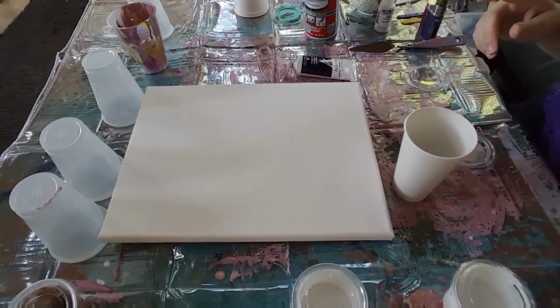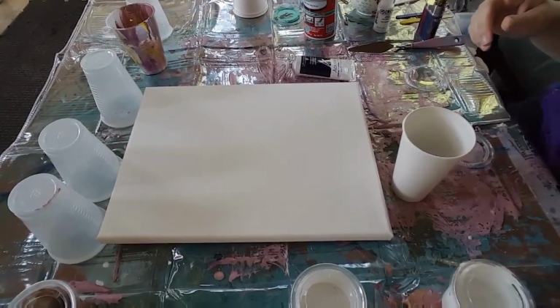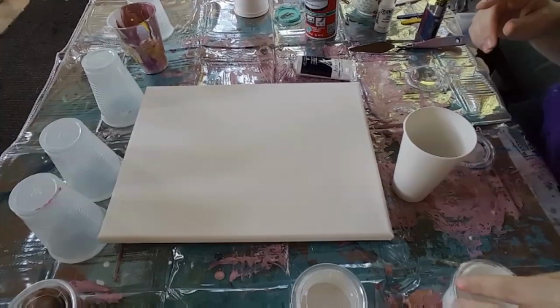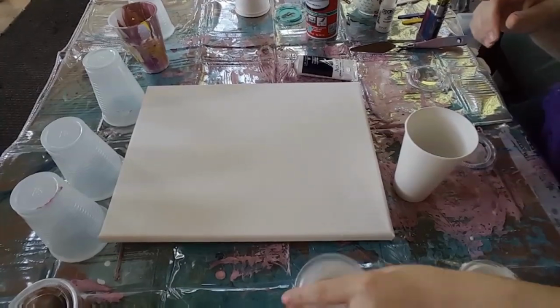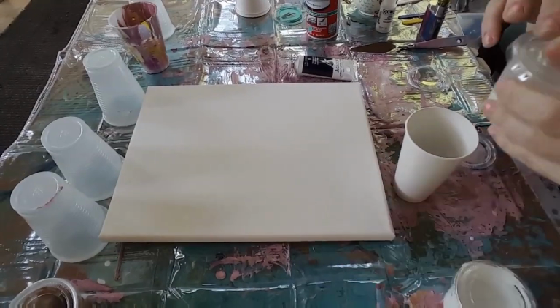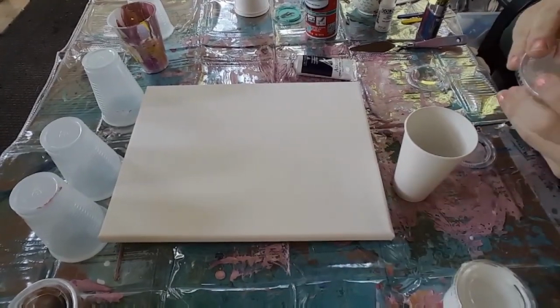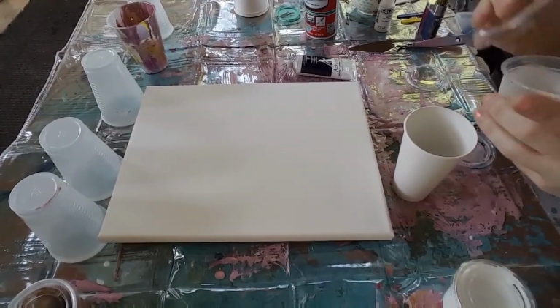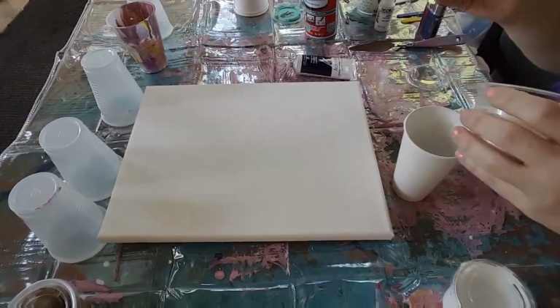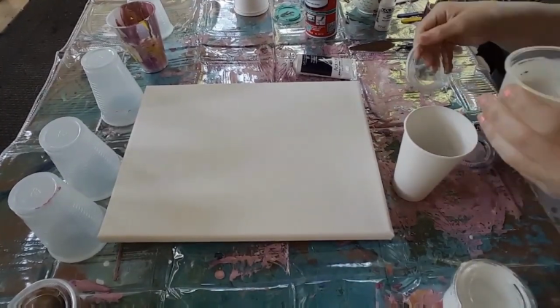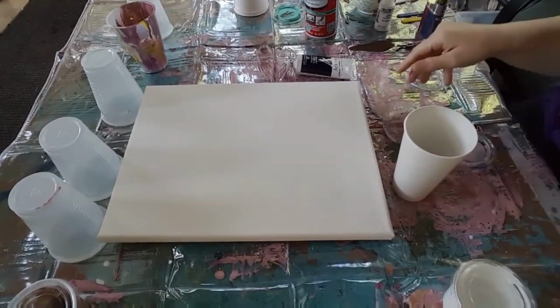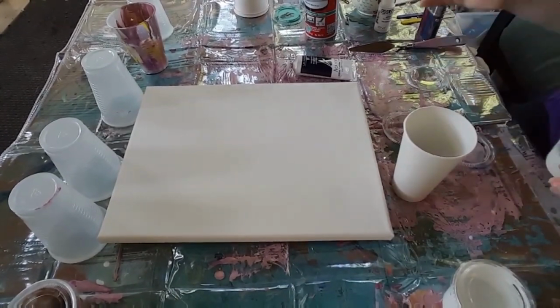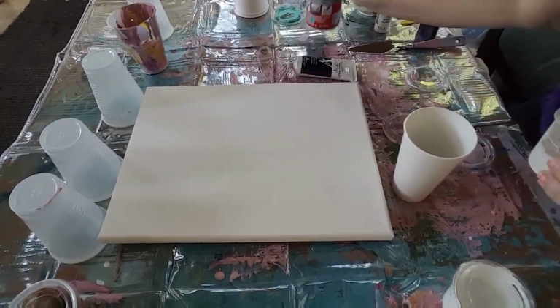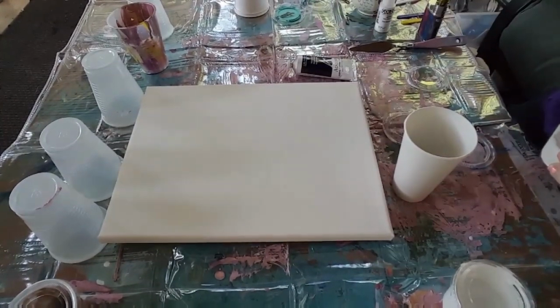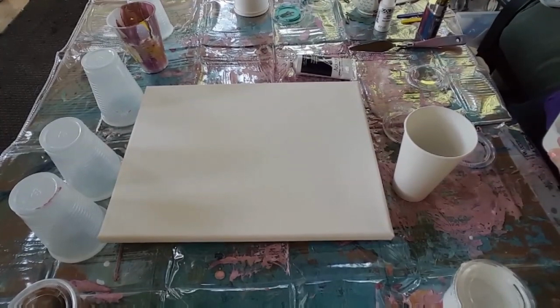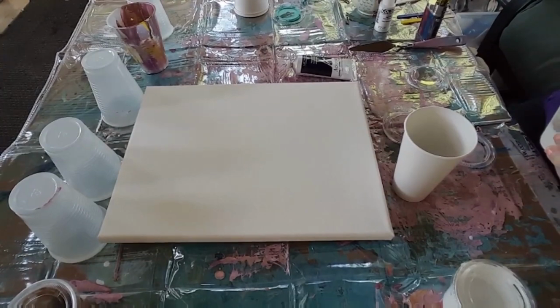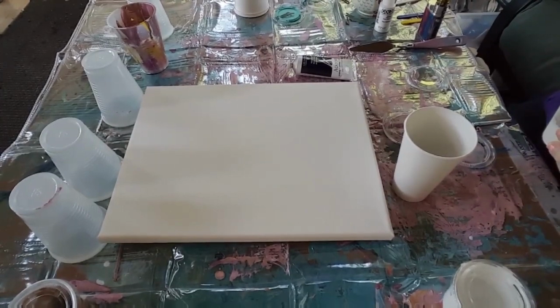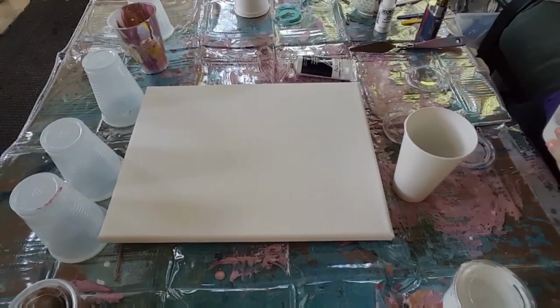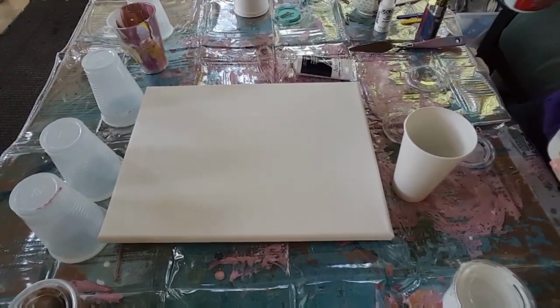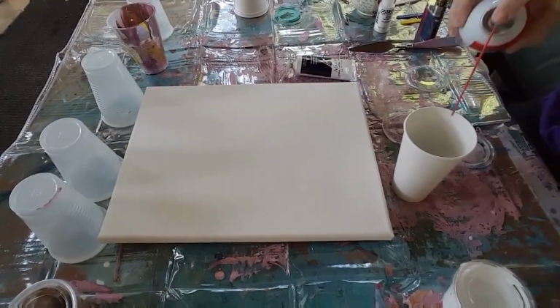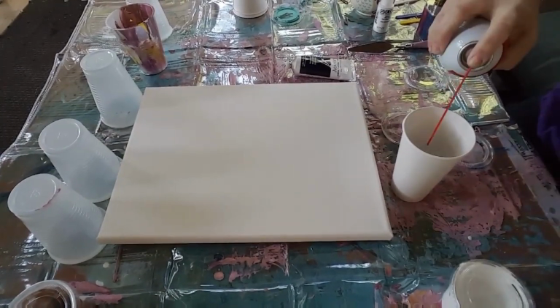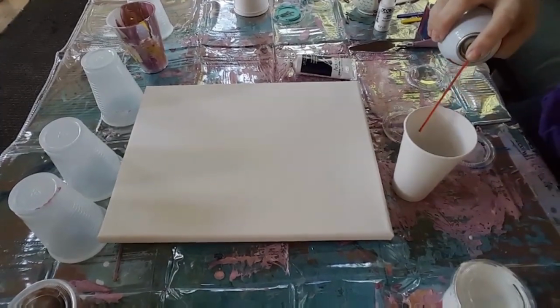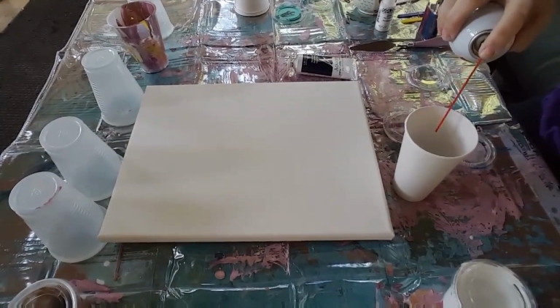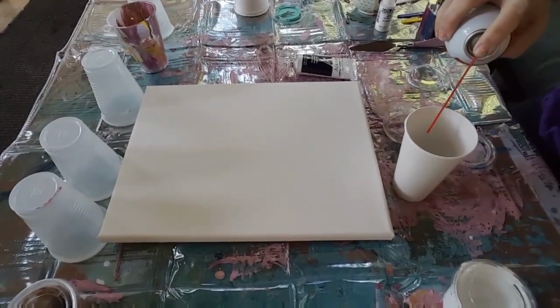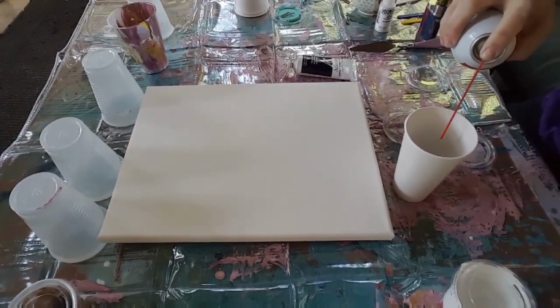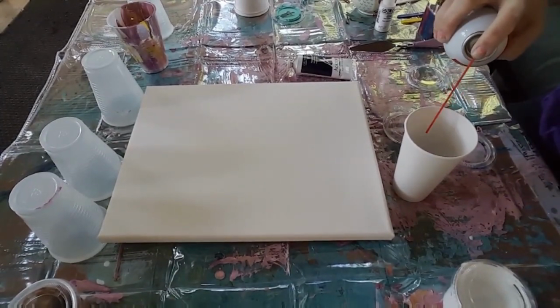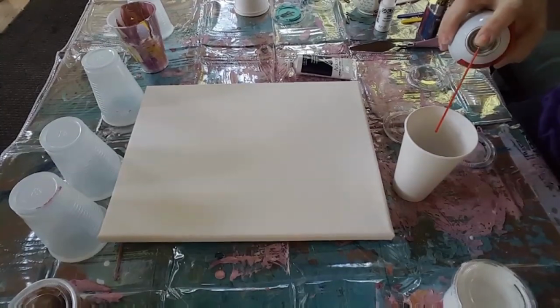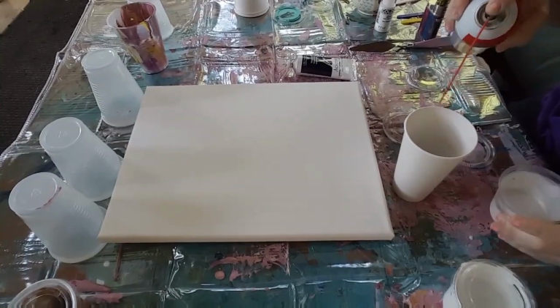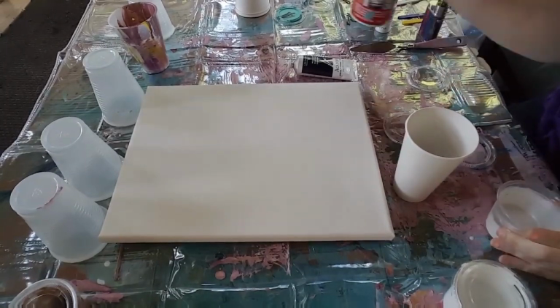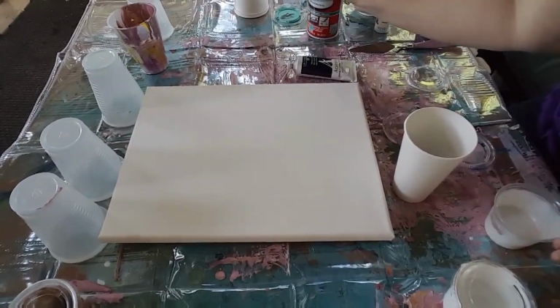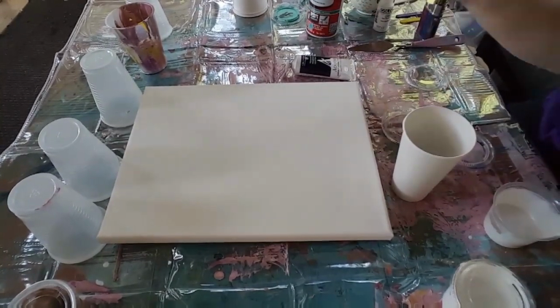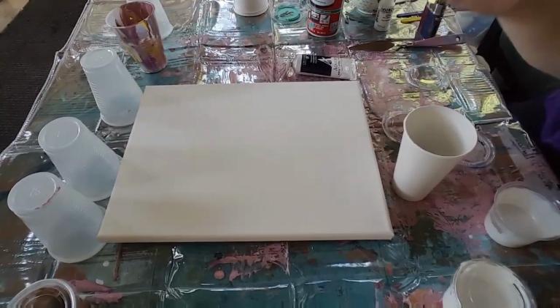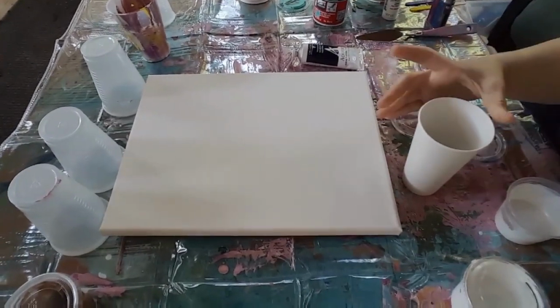Should I put the iridescent in? Yes, I'm gonna put the iridescent in - a little spray and spray in here. Let me show you guys.